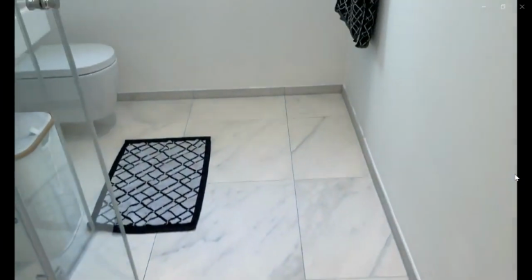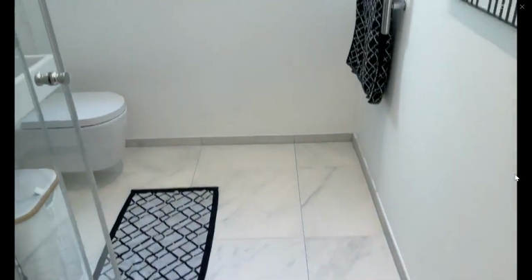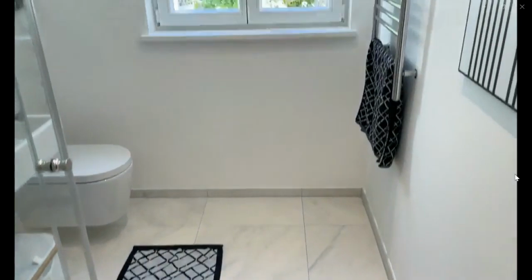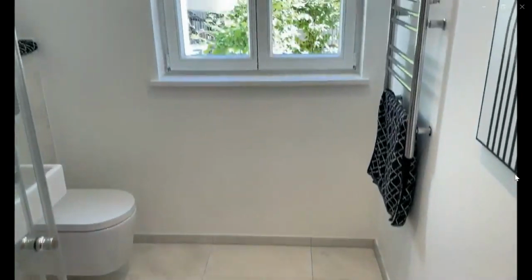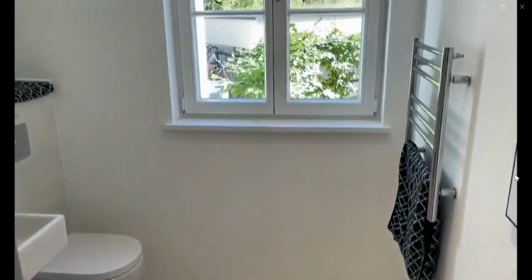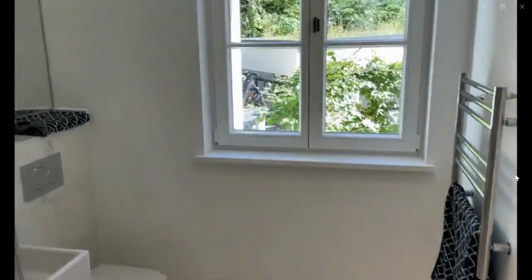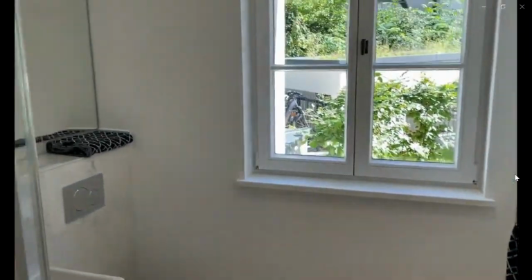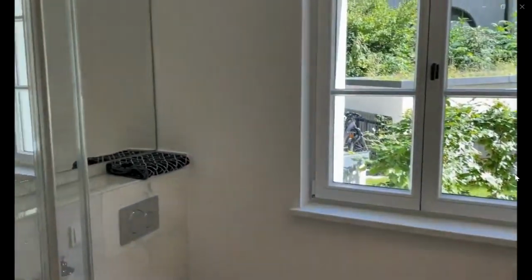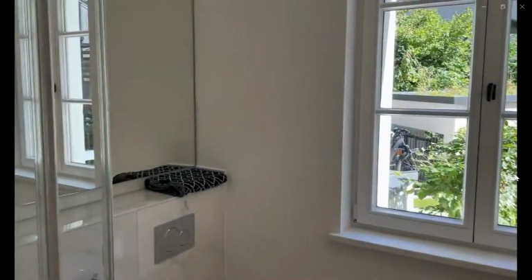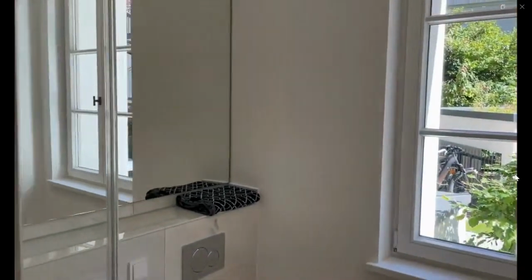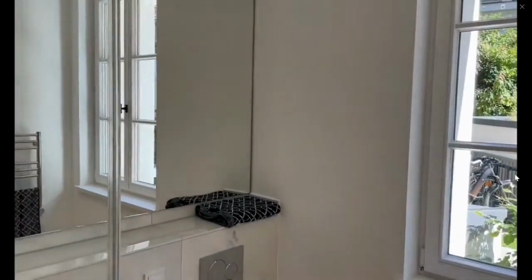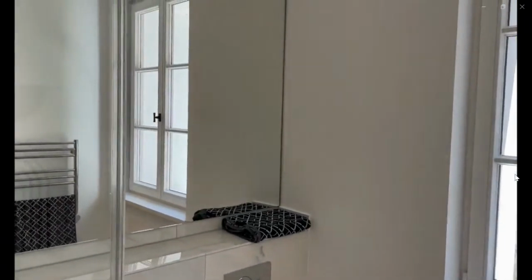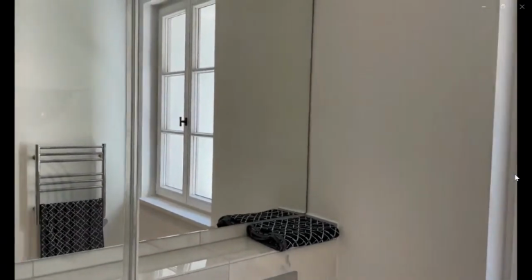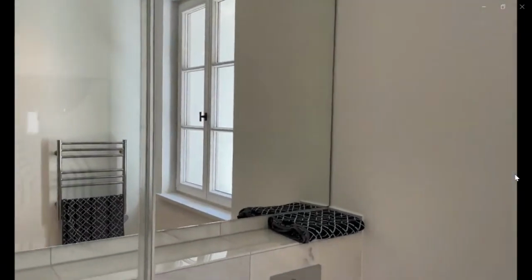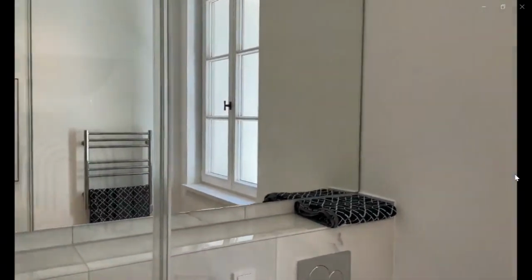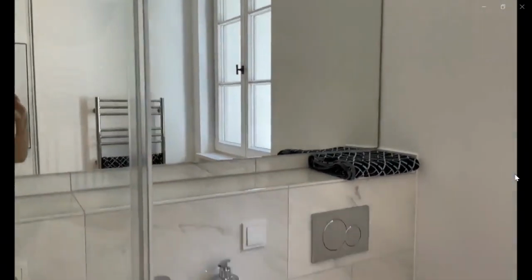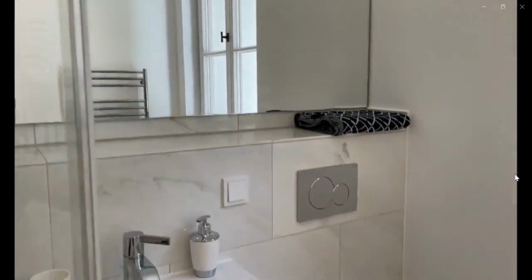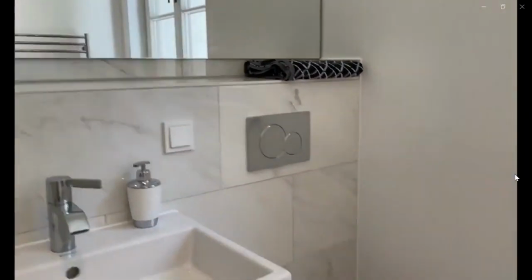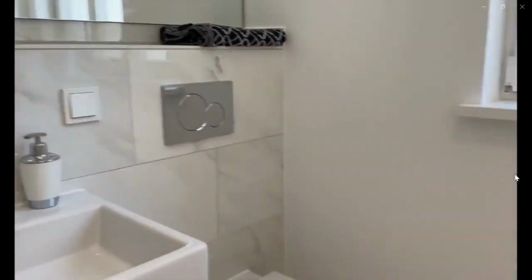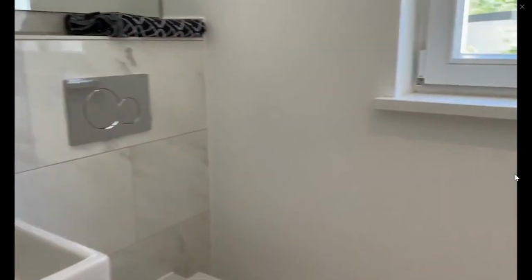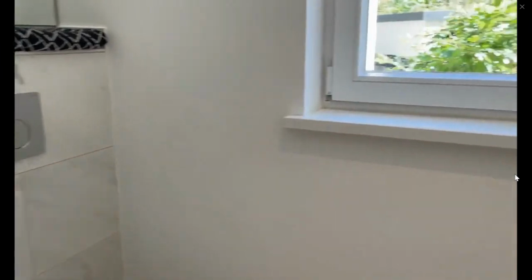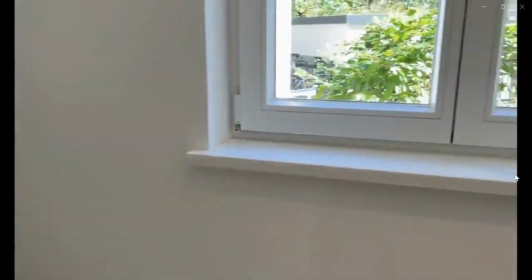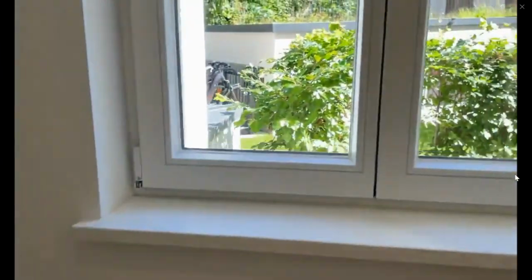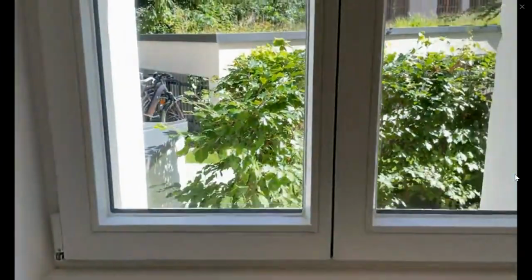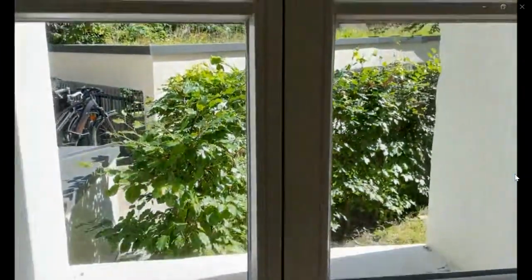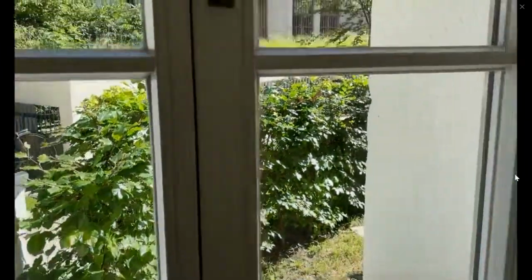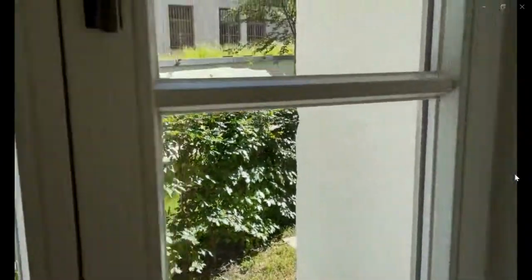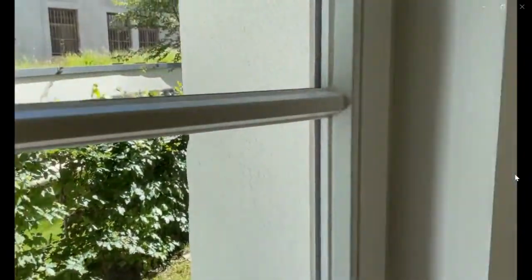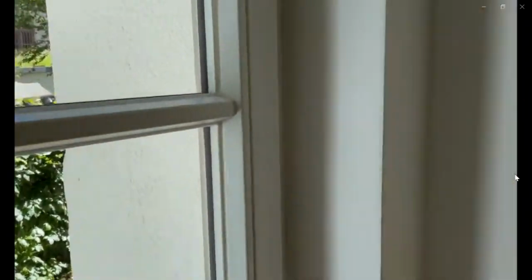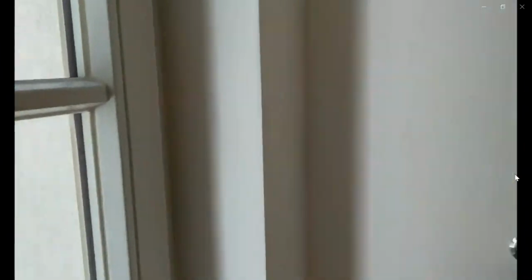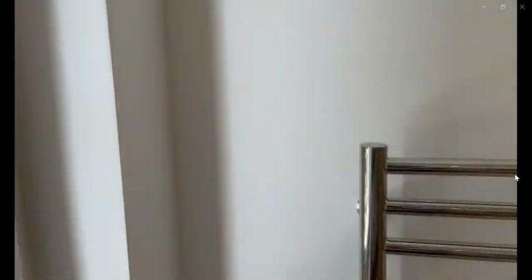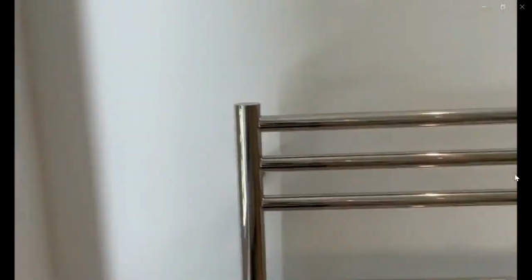Over here you have the bathroom. As you can see, you have a heated towel rack, a toilet, a pretty spacious shower, a sink, and natural light towards the garden area.